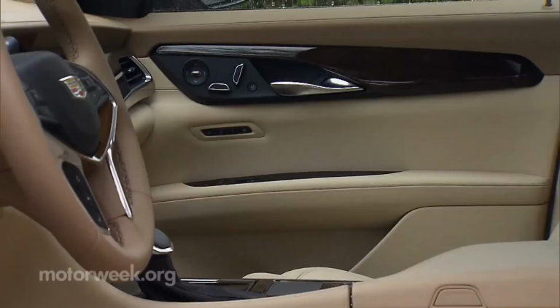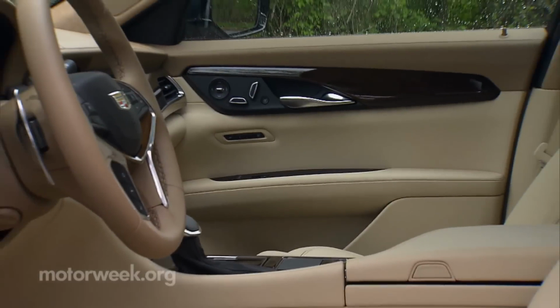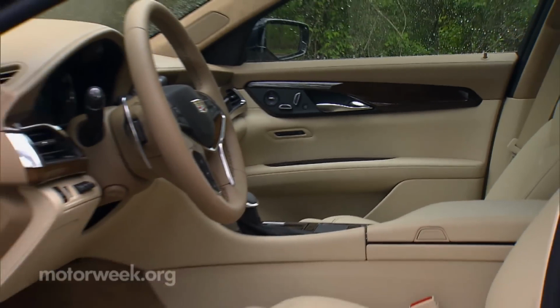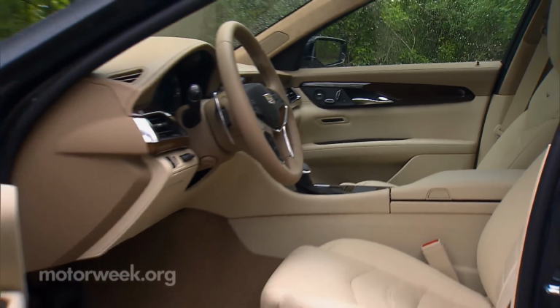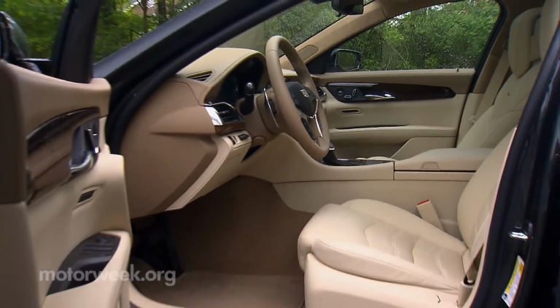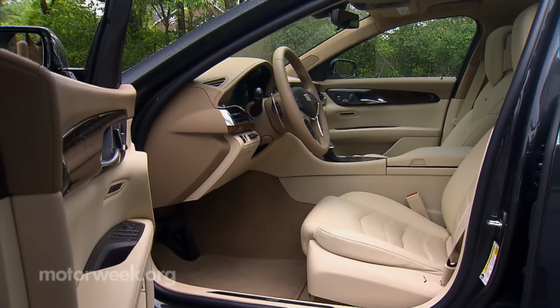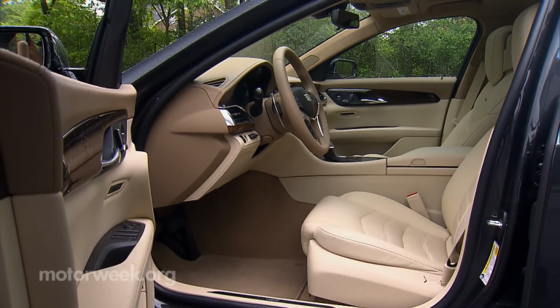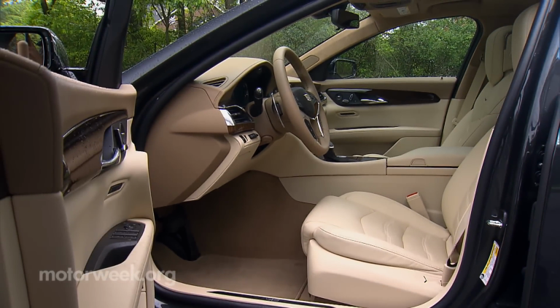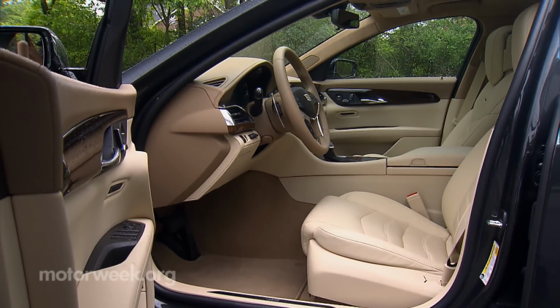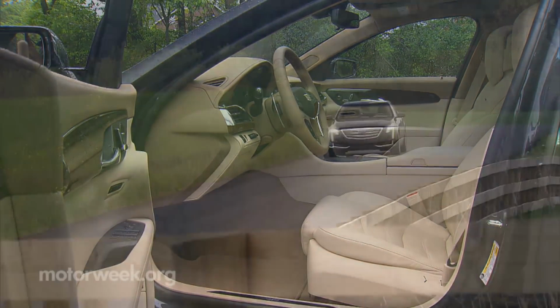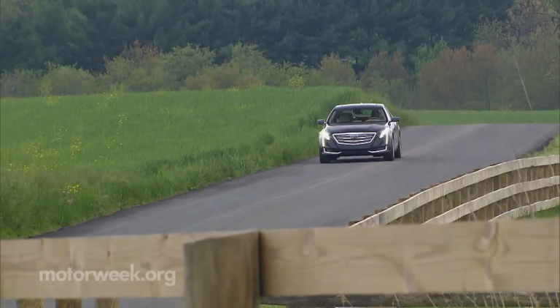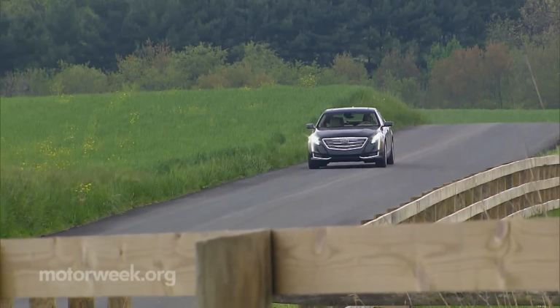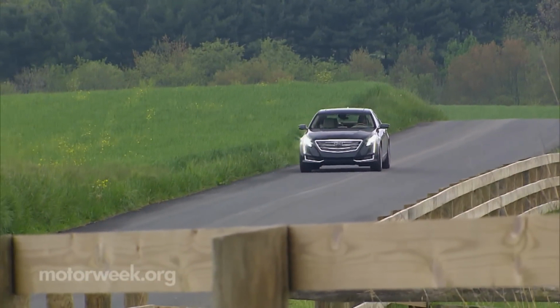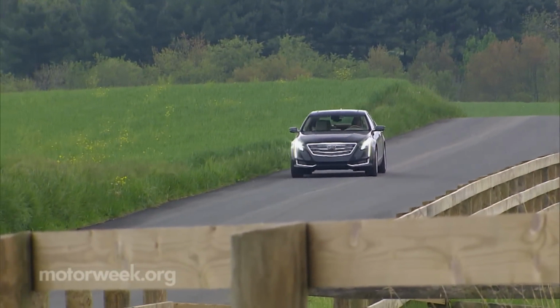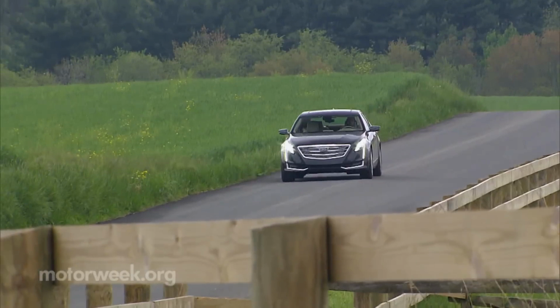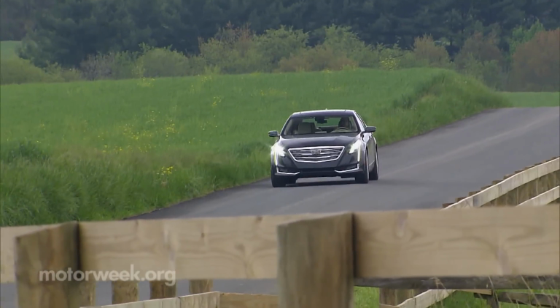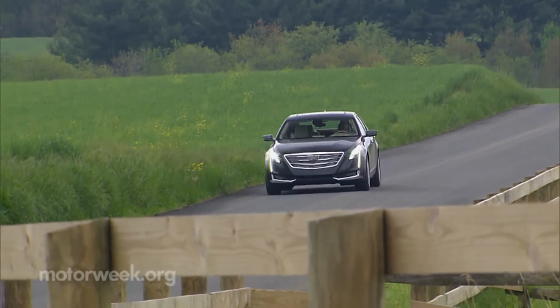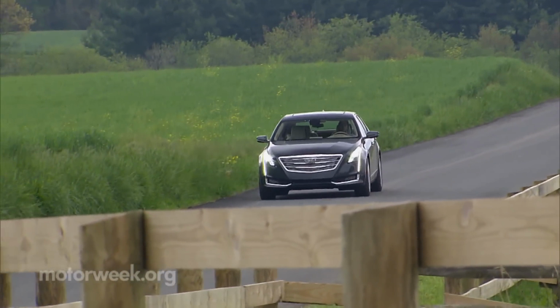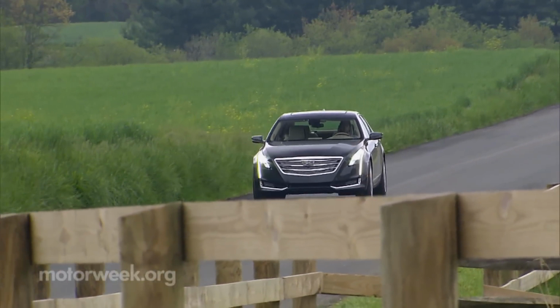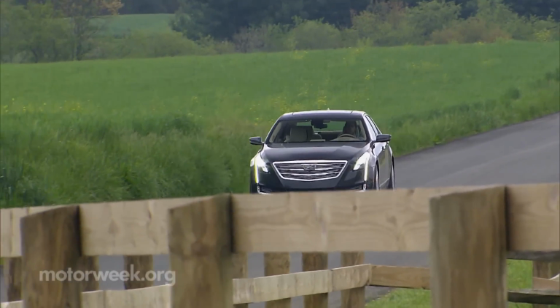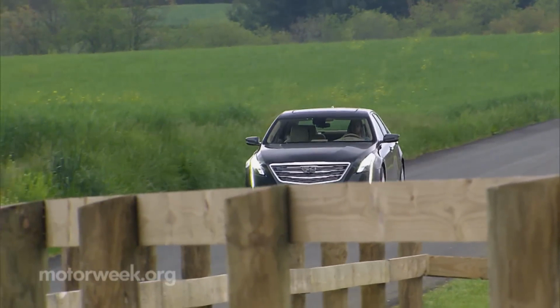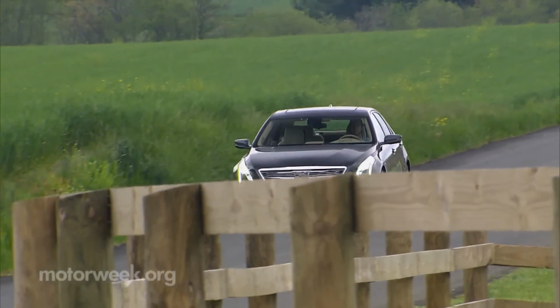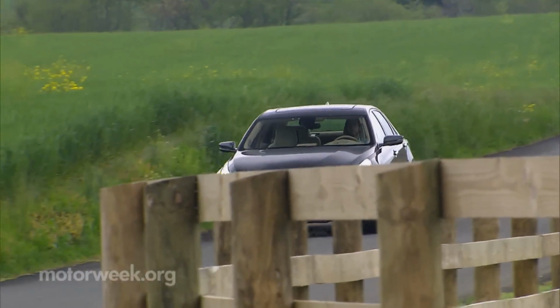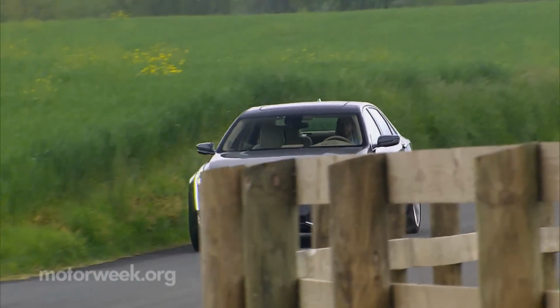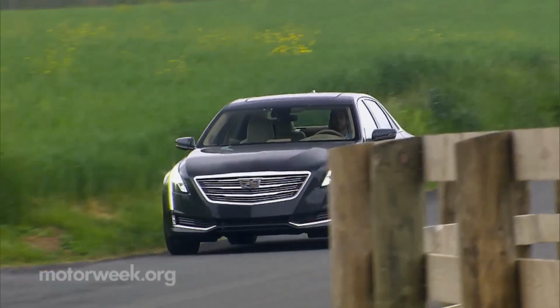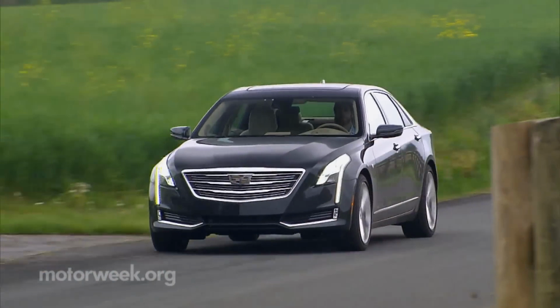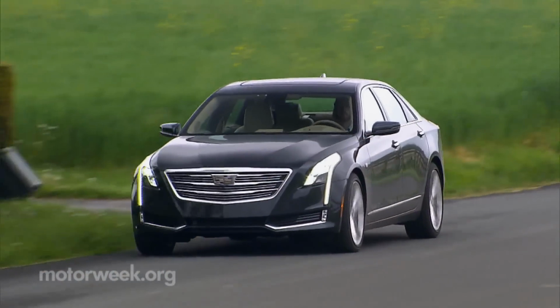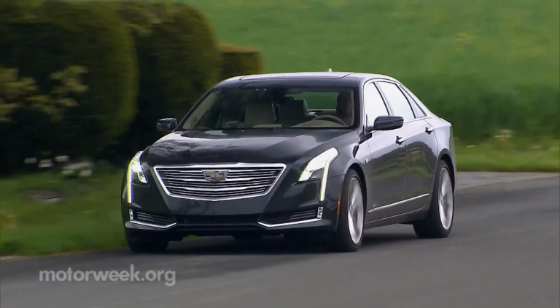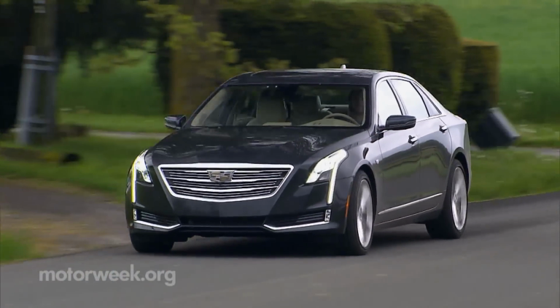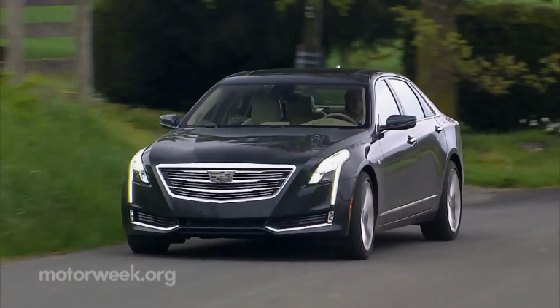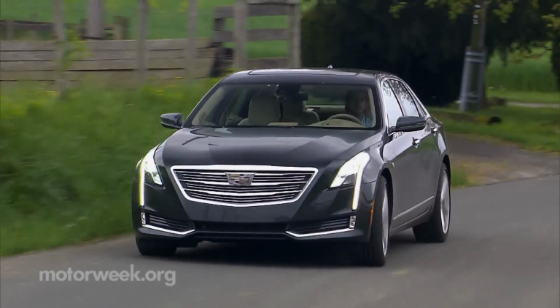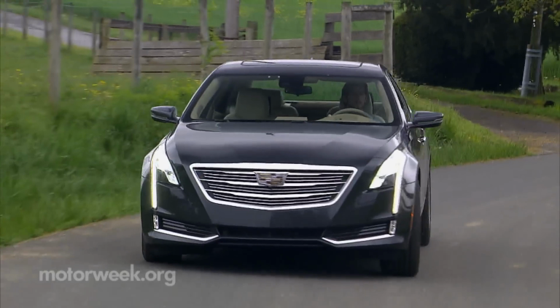So the CT6 can teach even the Germans a thing or two. On sale now, the 2016 Cadillac CT6 starts at about $56,000, with our tester topping out at just under 90 grand.